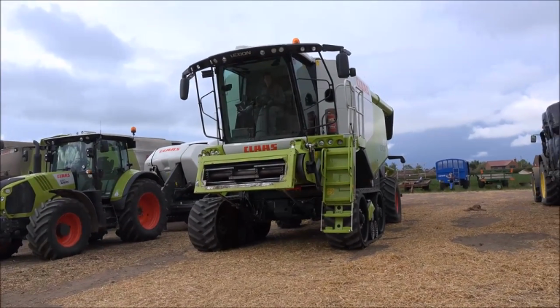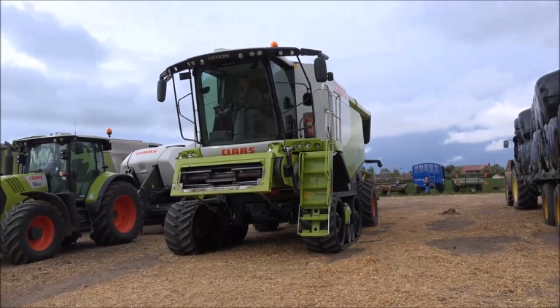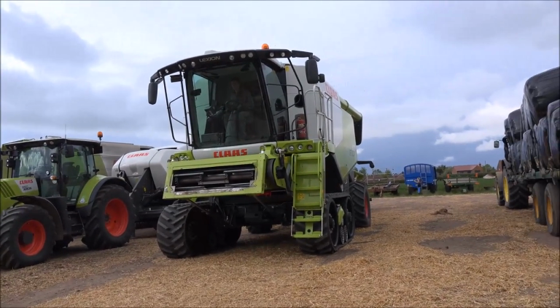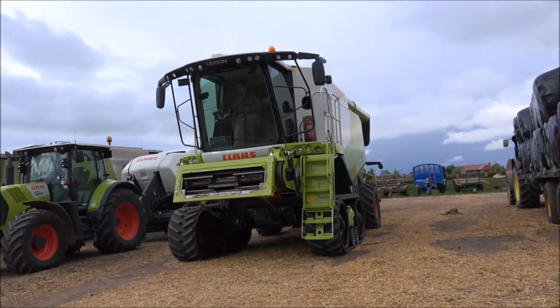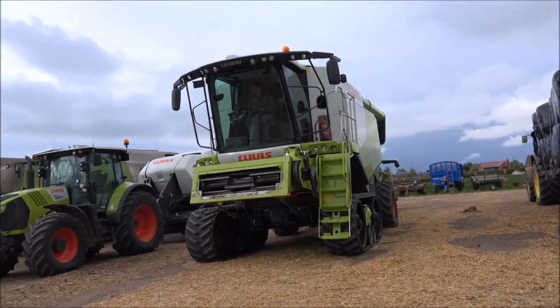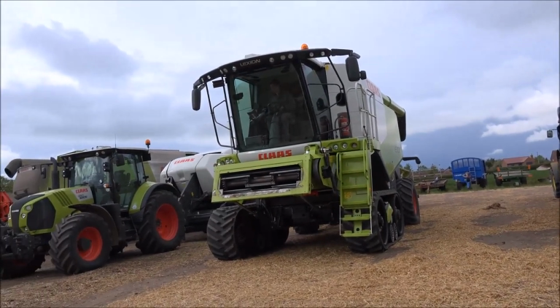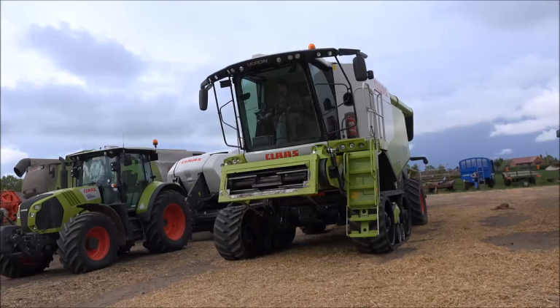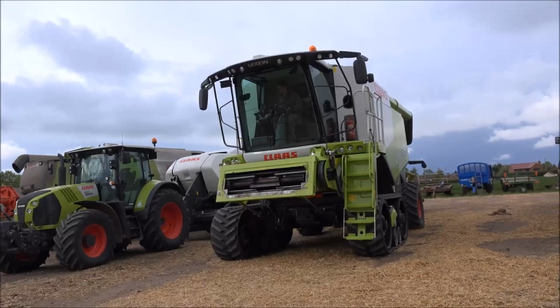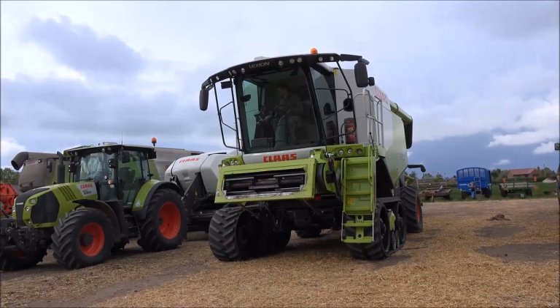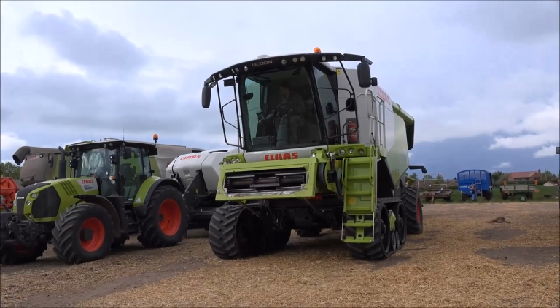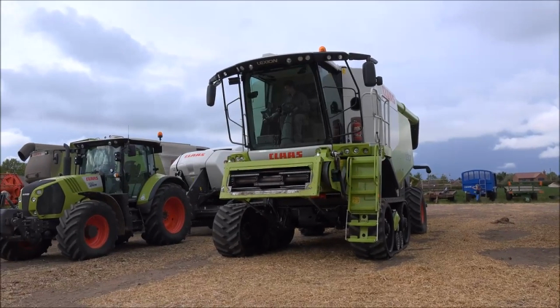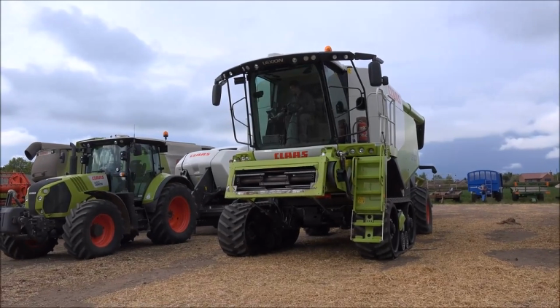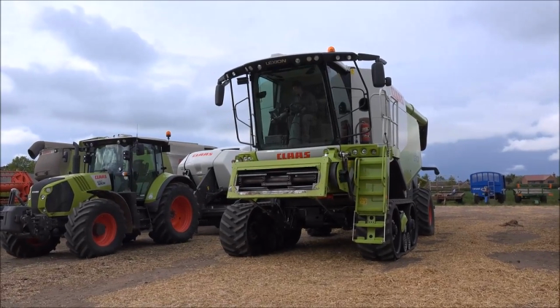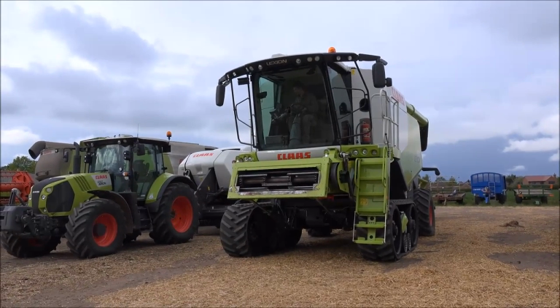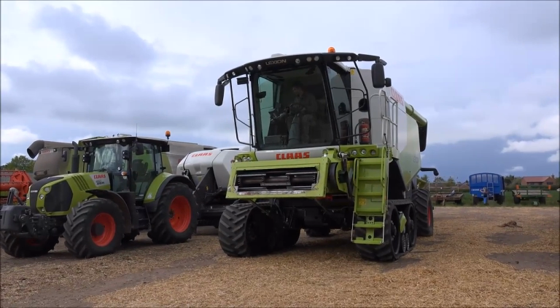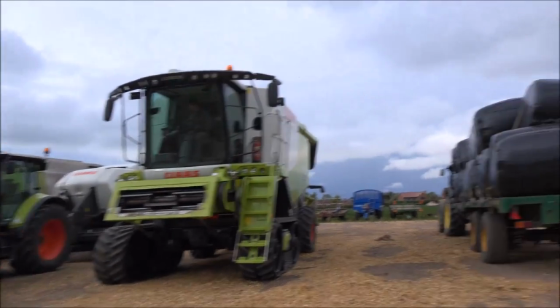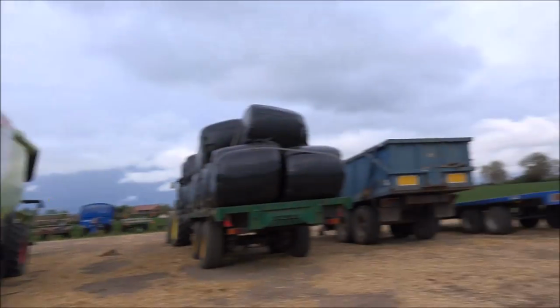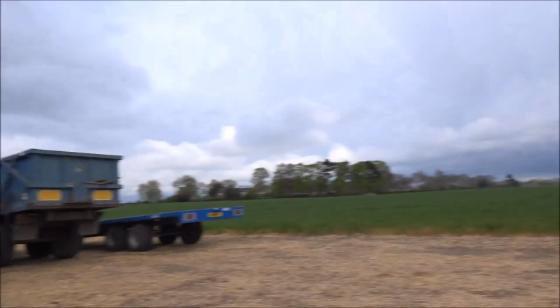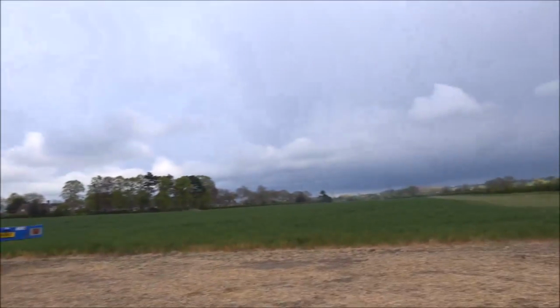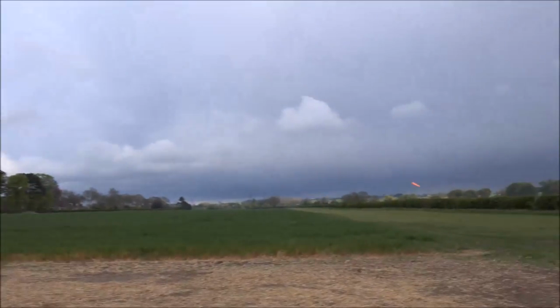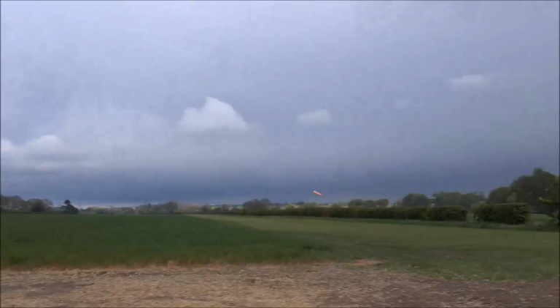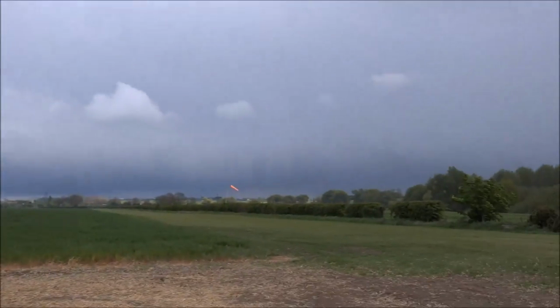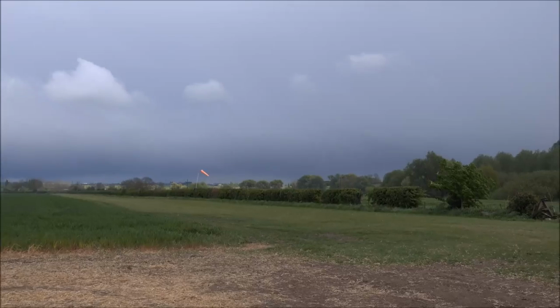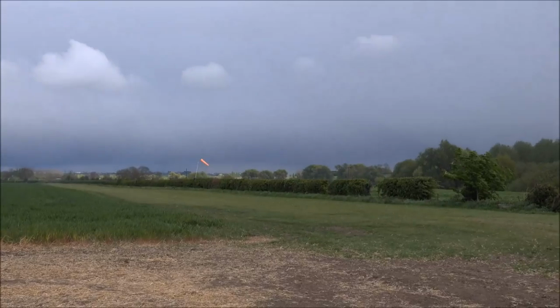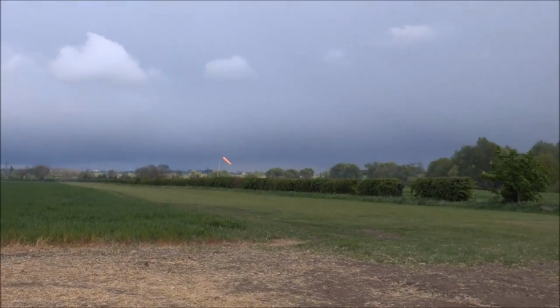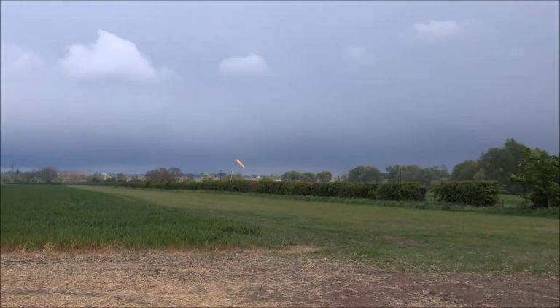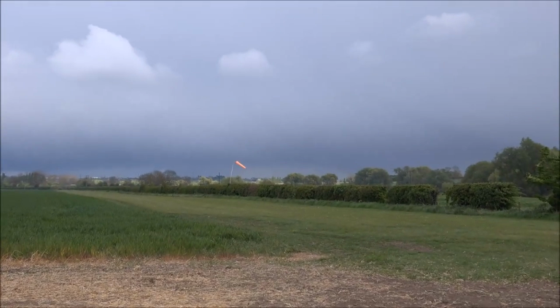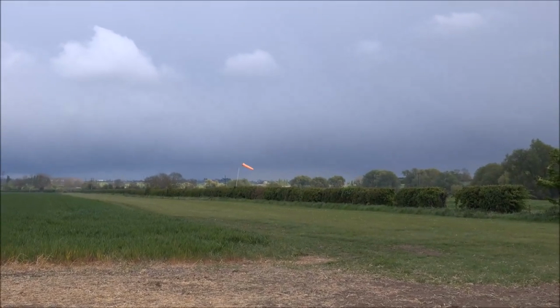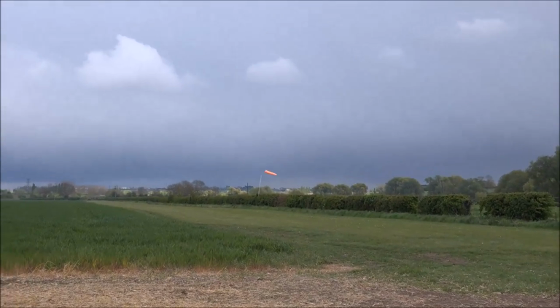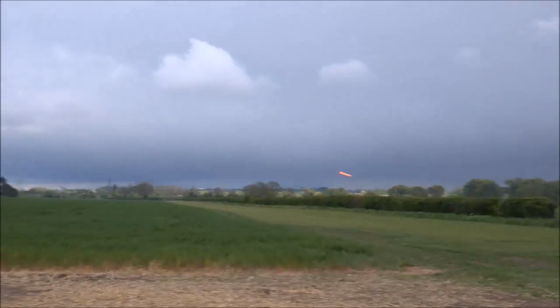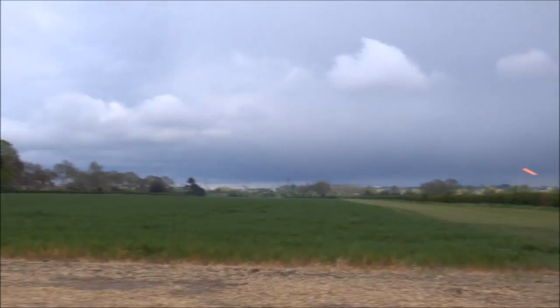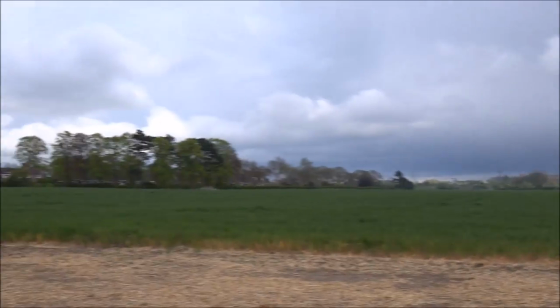We keep getting these little storms going at the minute — they had a bit of a howl today. I've only had one just go over there, that one over there you can see, but it didn't get hardly any rain off it.